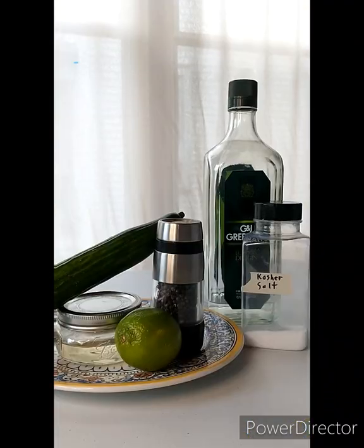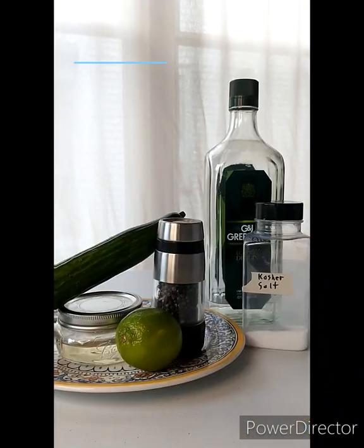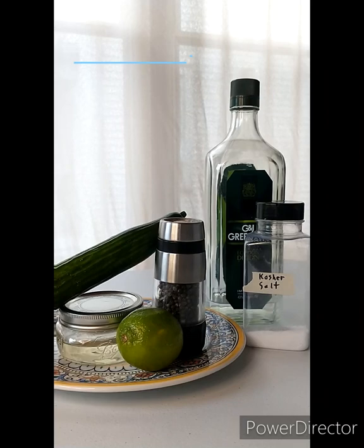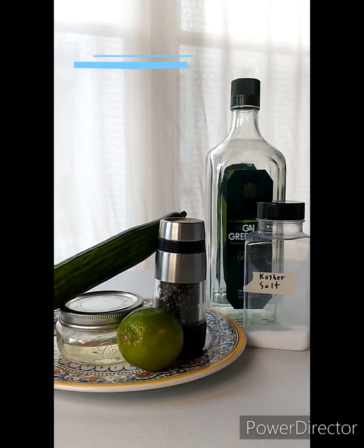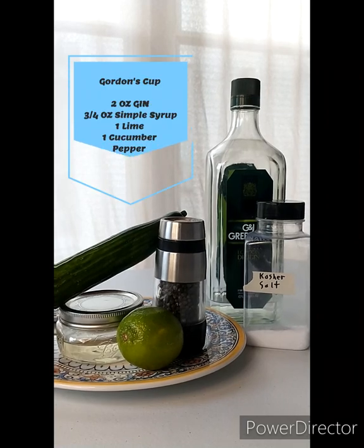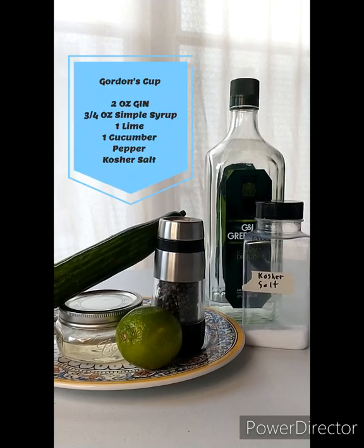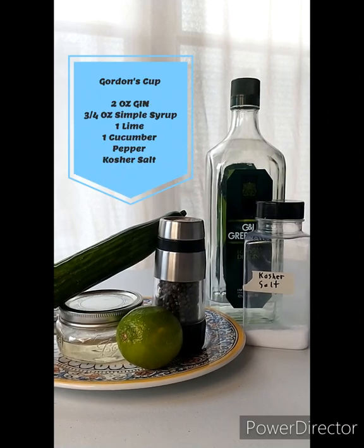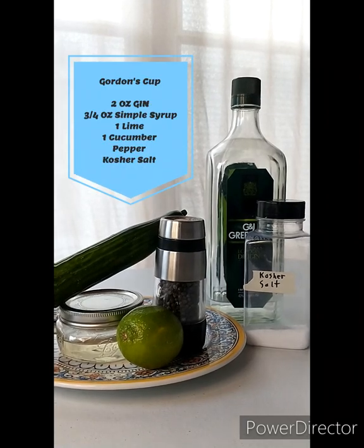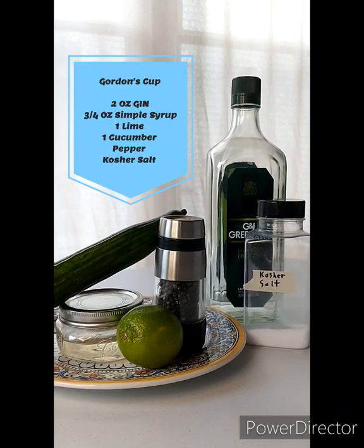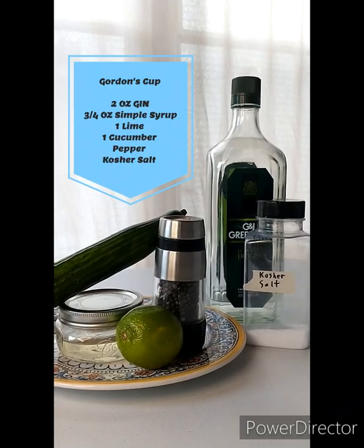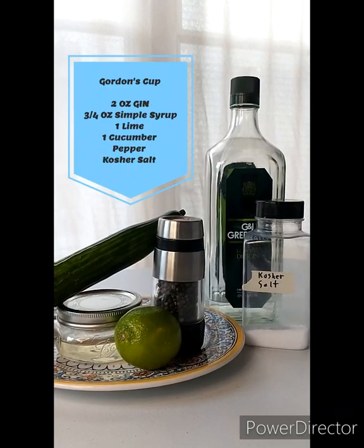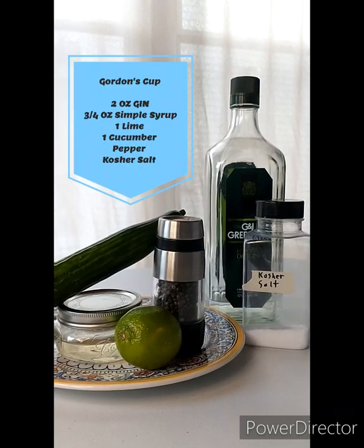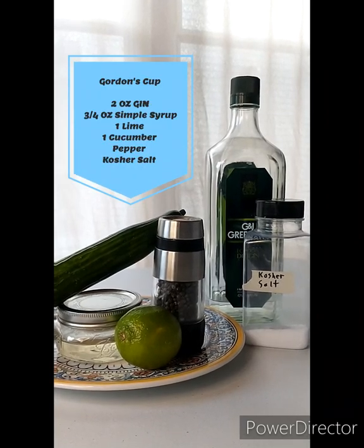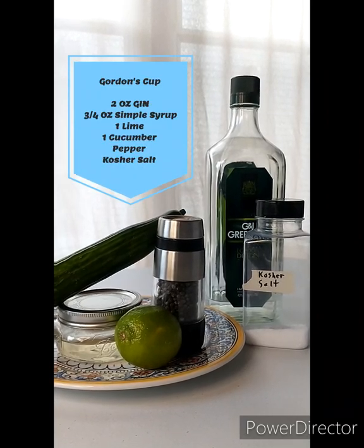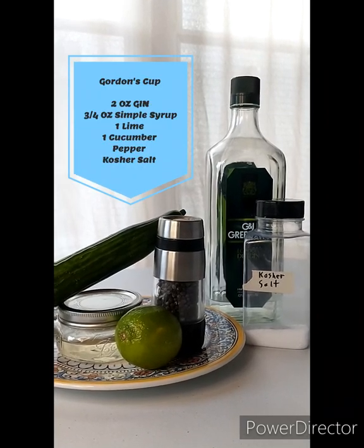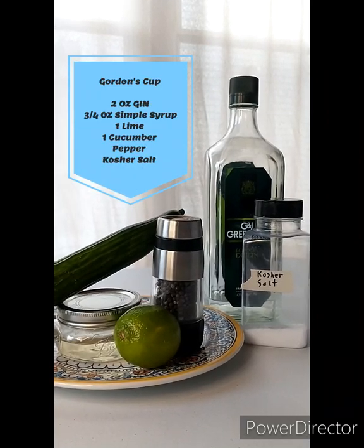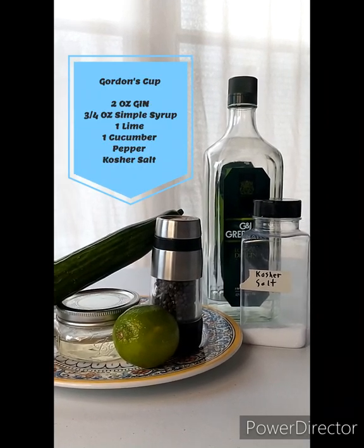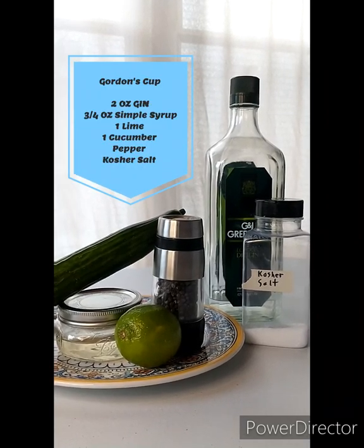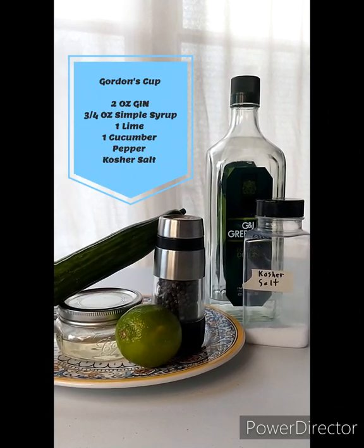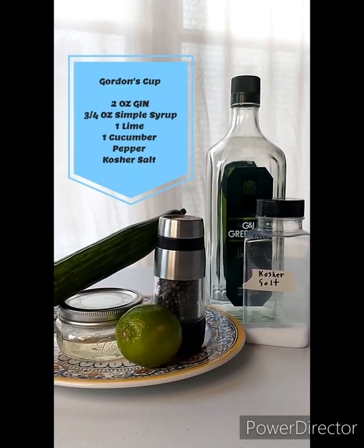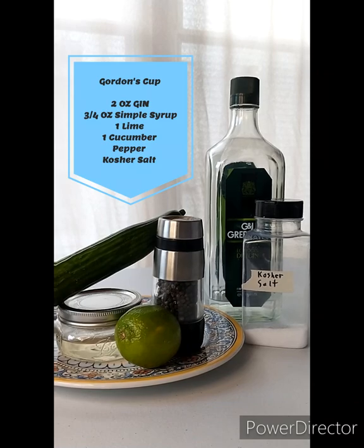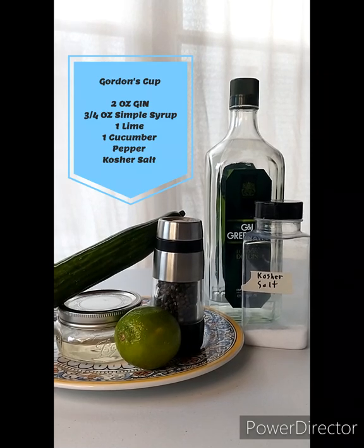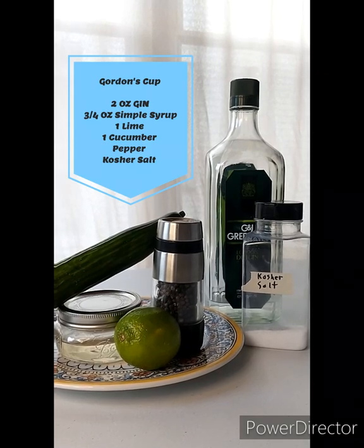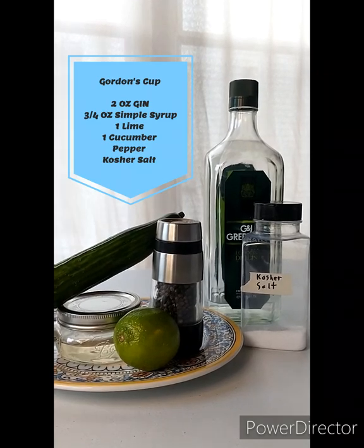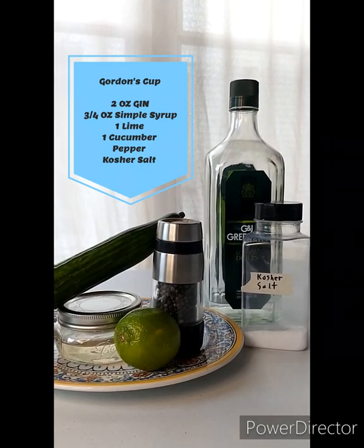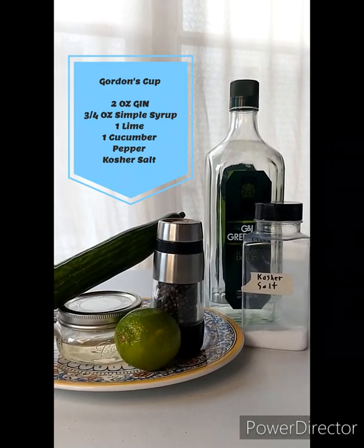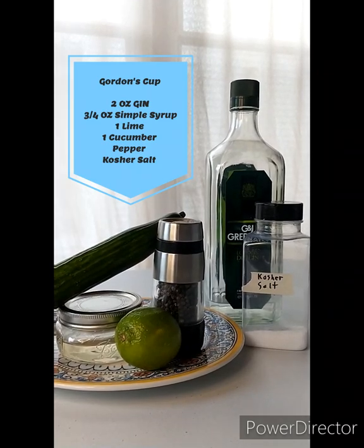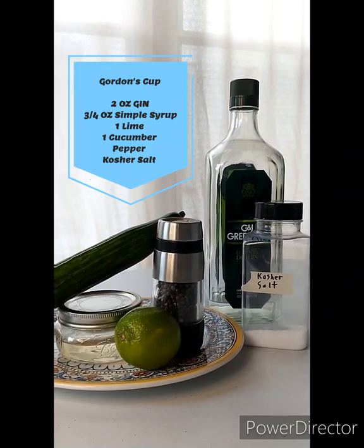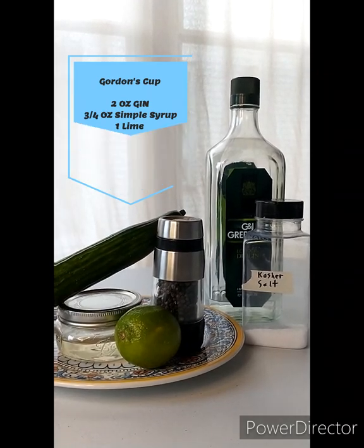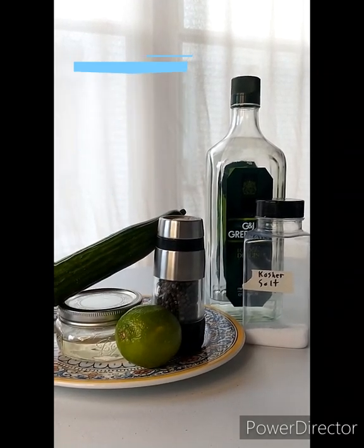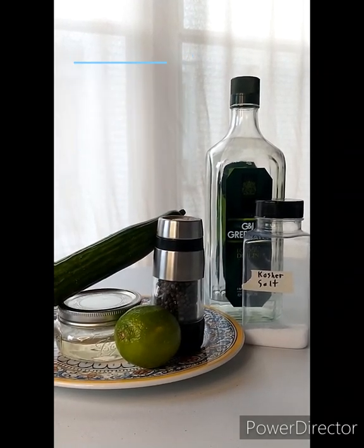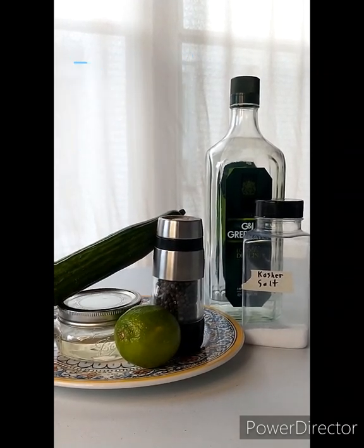First, let's gather our ingredients: gin, simple syrup, one lime, one cucumber, pepper, and a little bit of kosher salt.